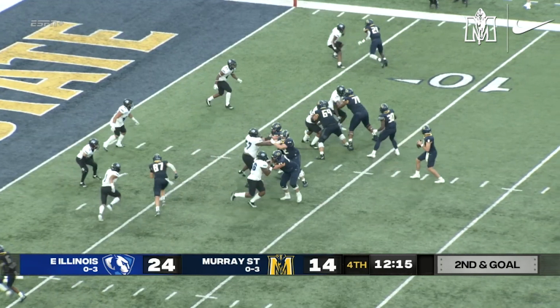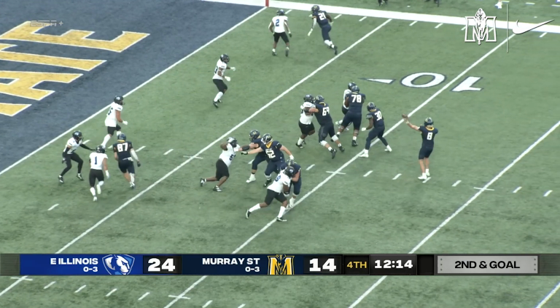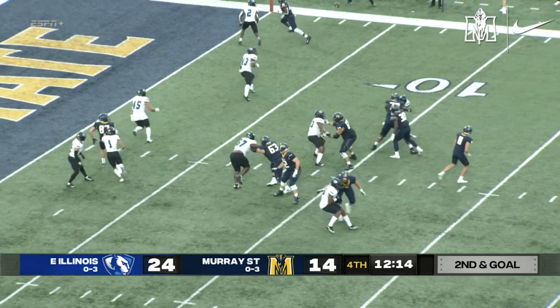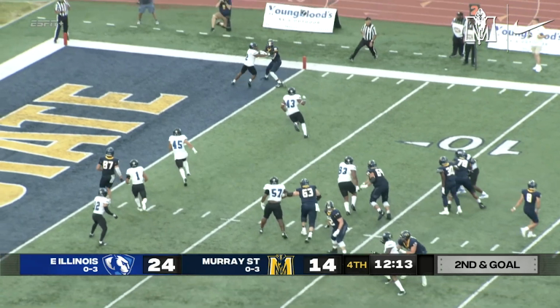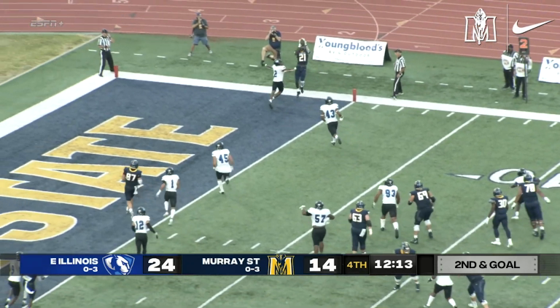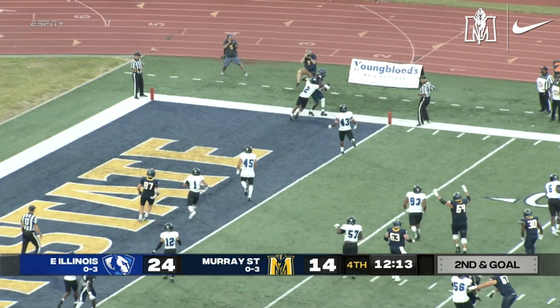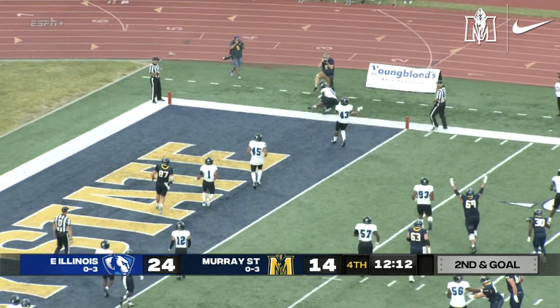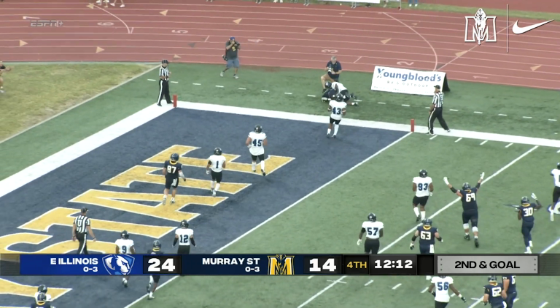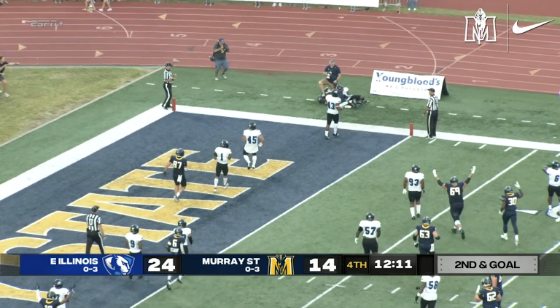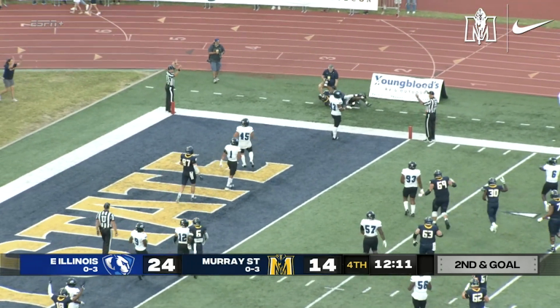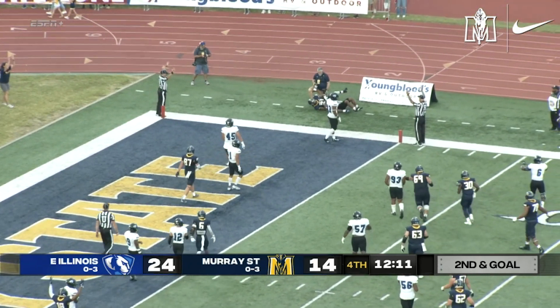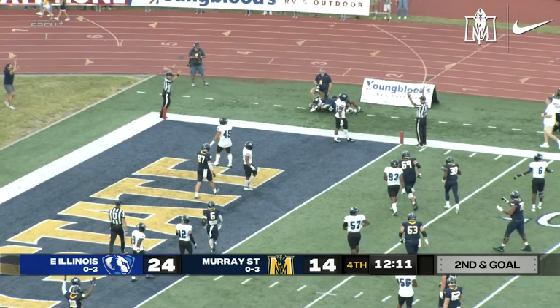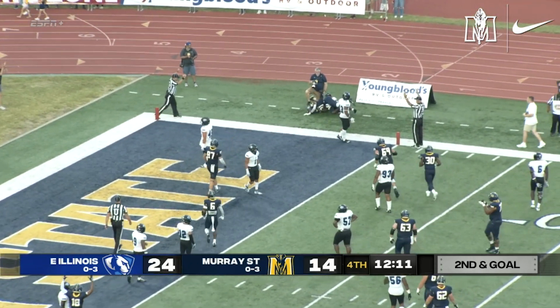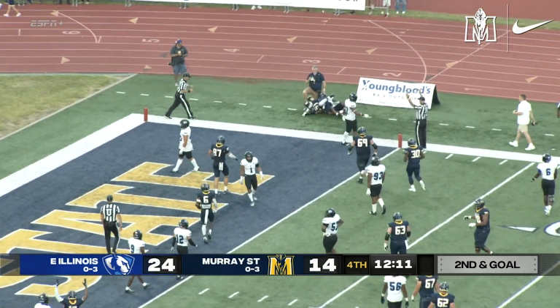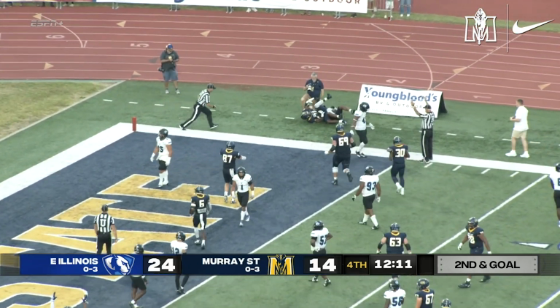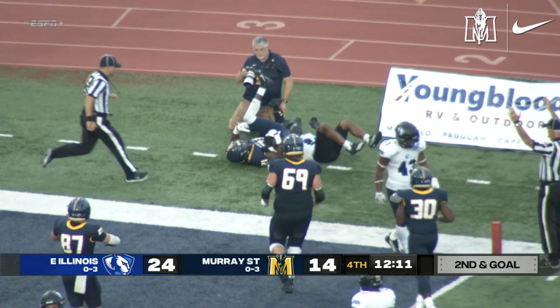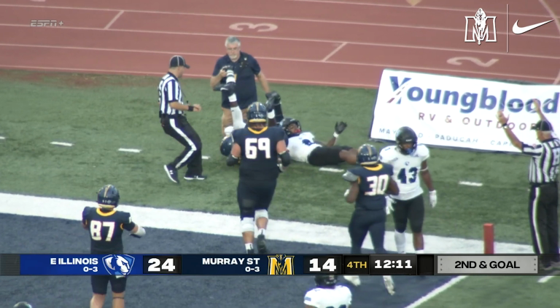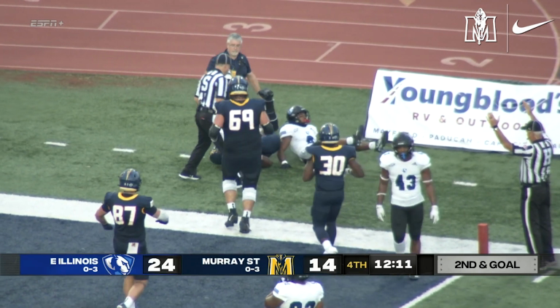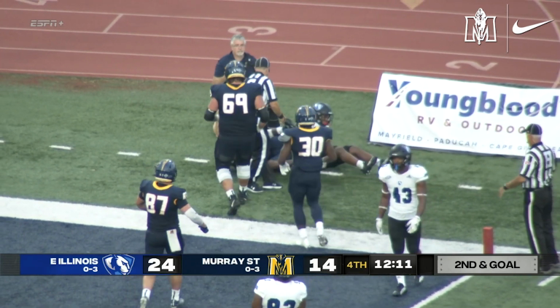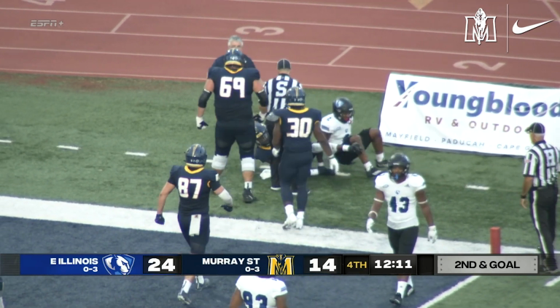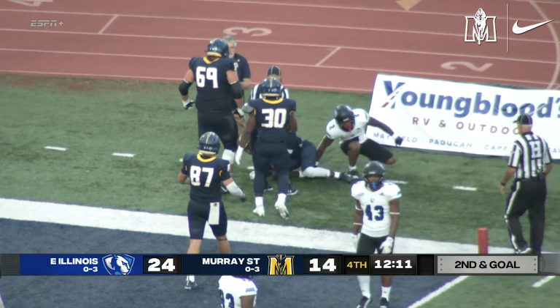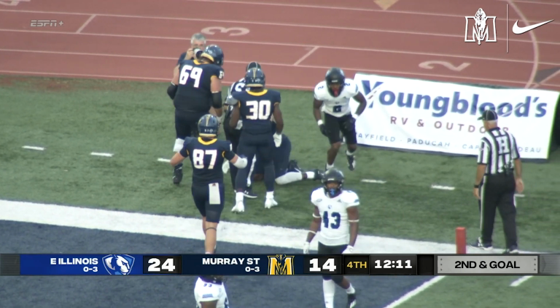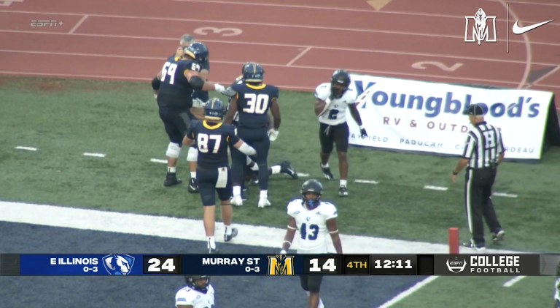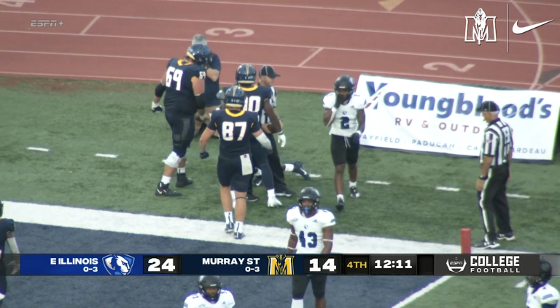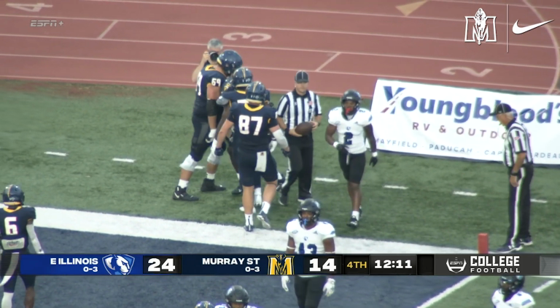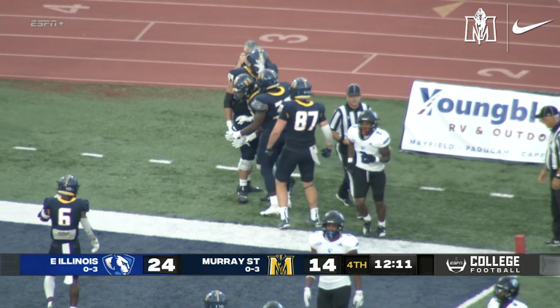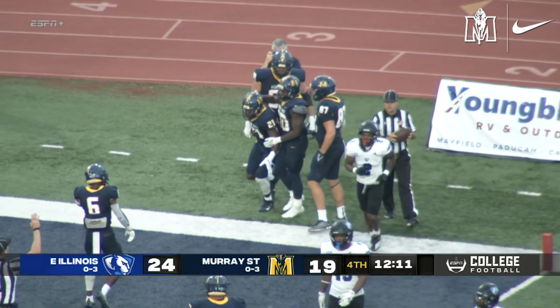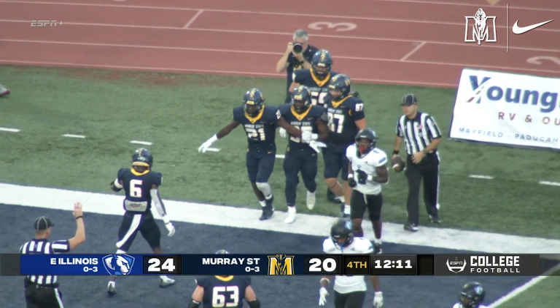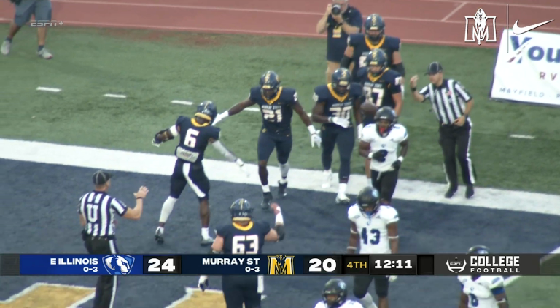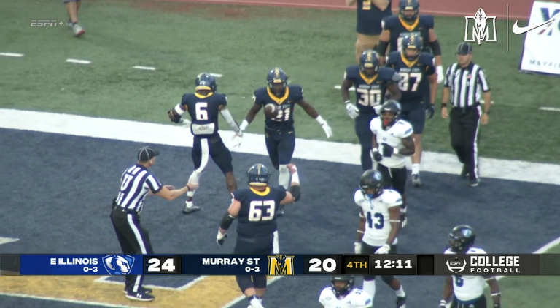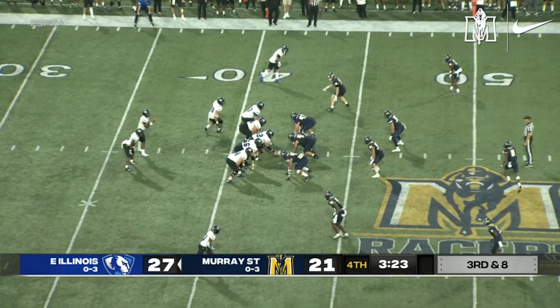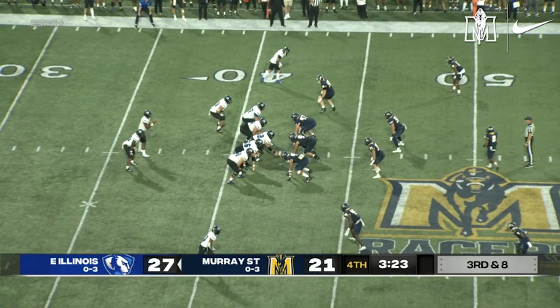Stinson ready. Looks for Brooks, one on one. Catches. It's a touchdown. Lamar Tez Brooks, first touchdown catch of the season. And the Racers have six to make it 24 to 20.